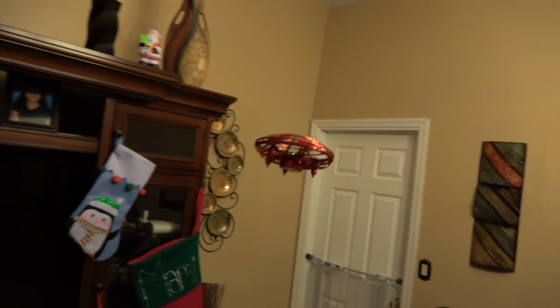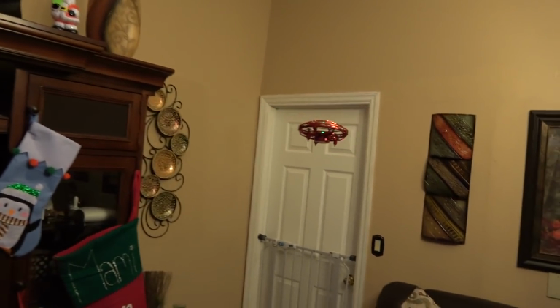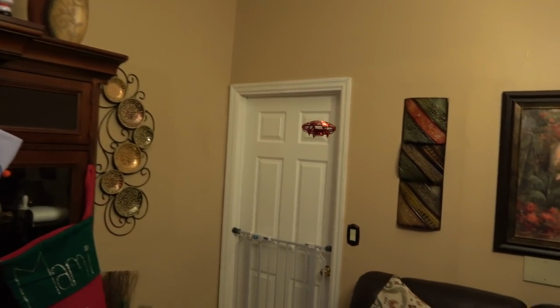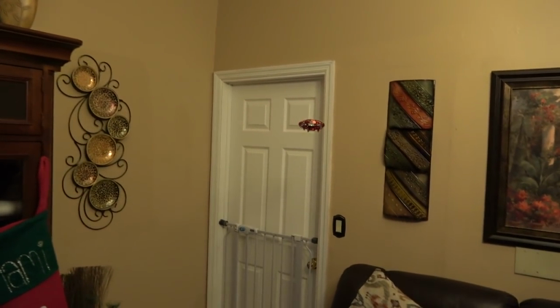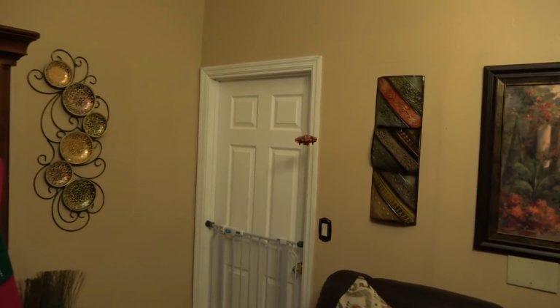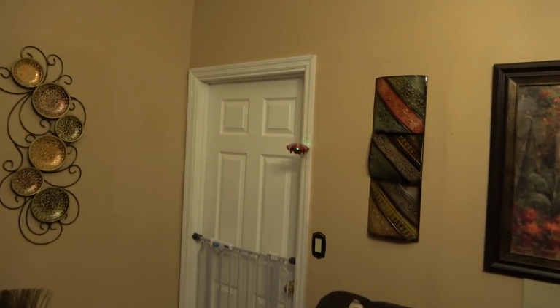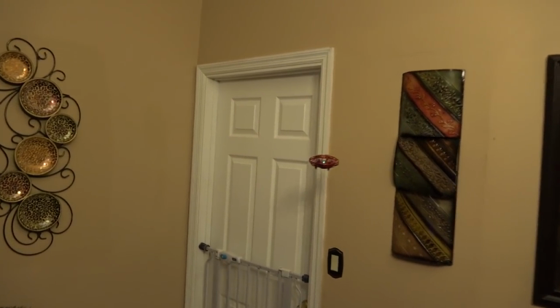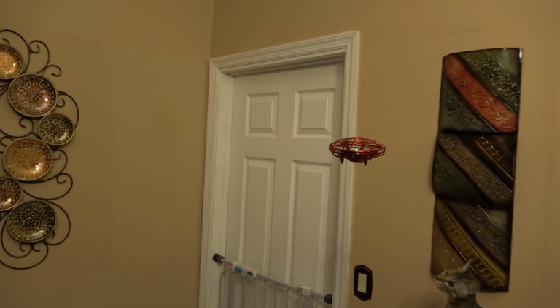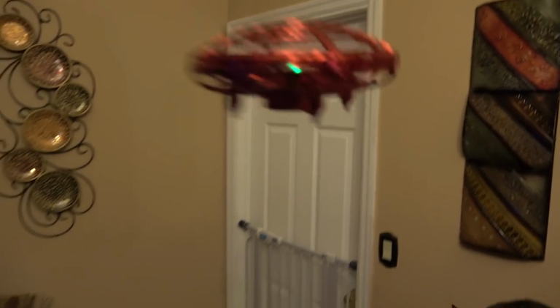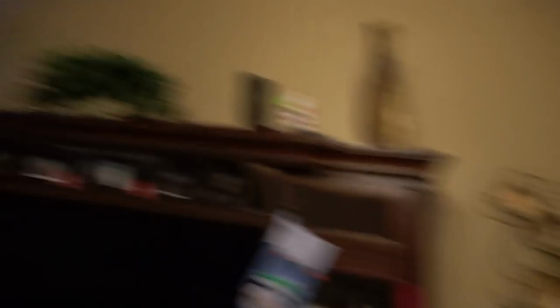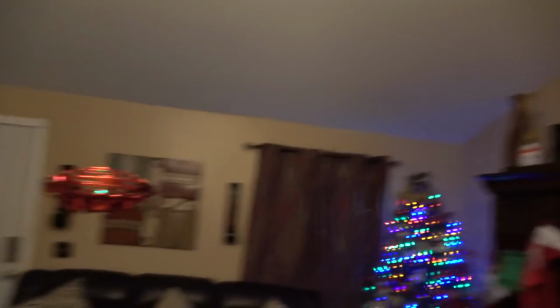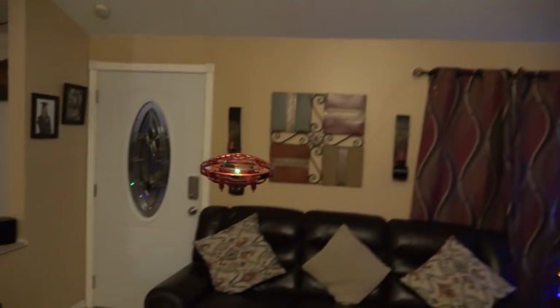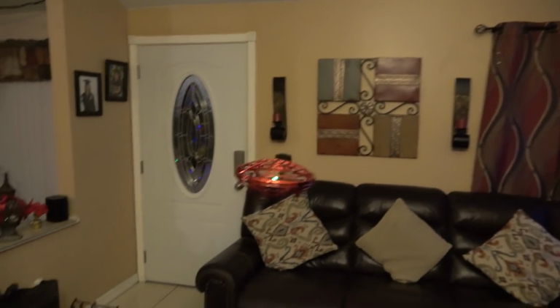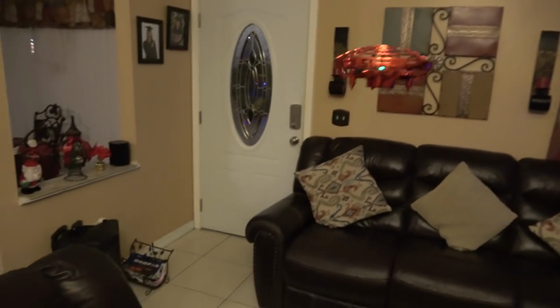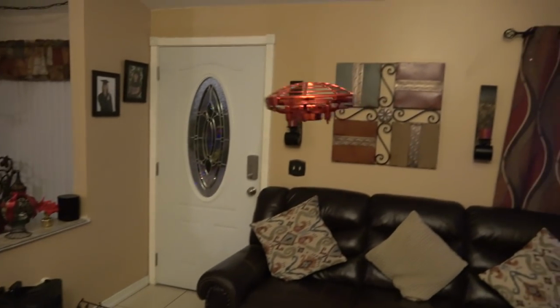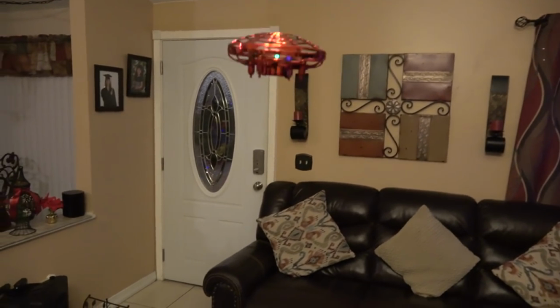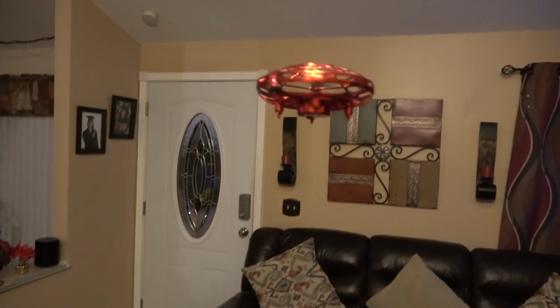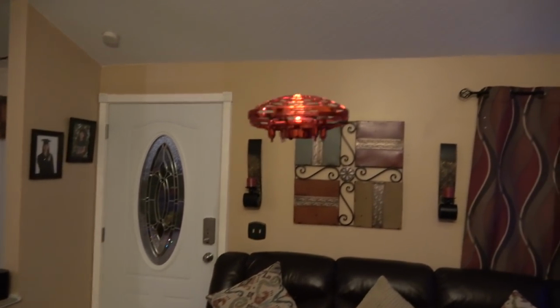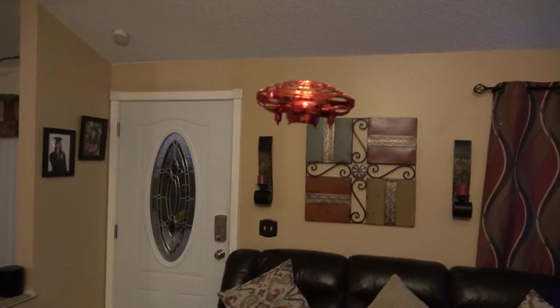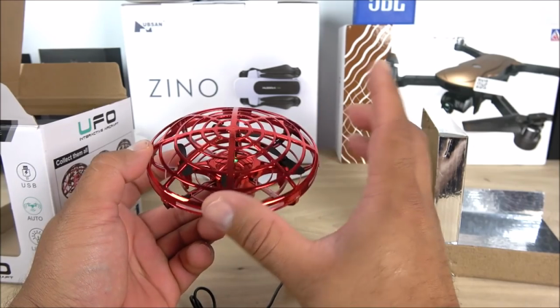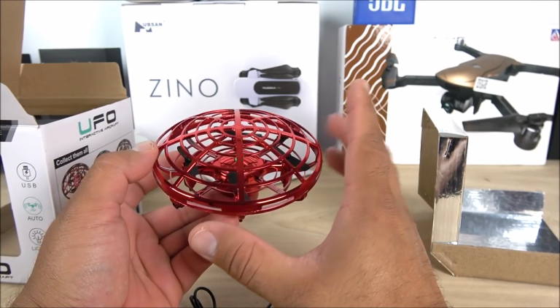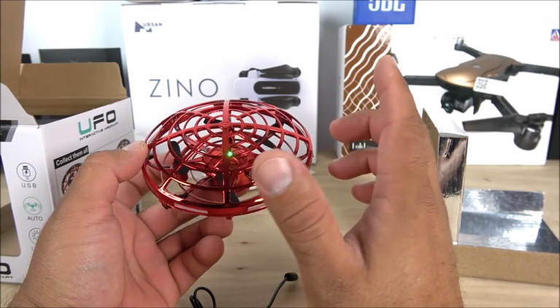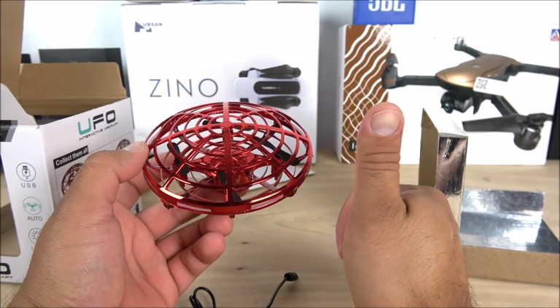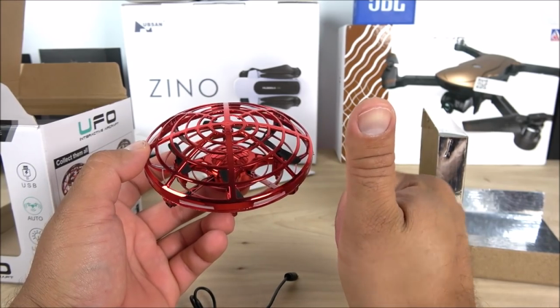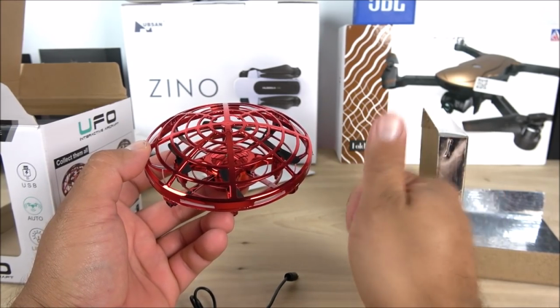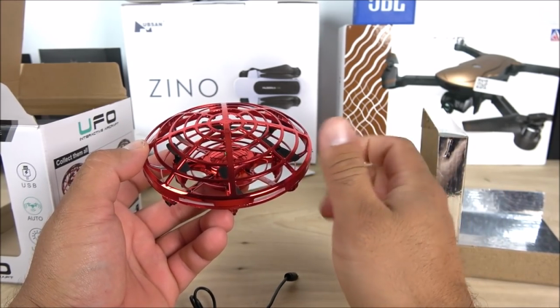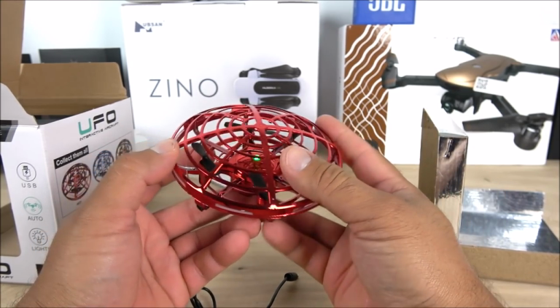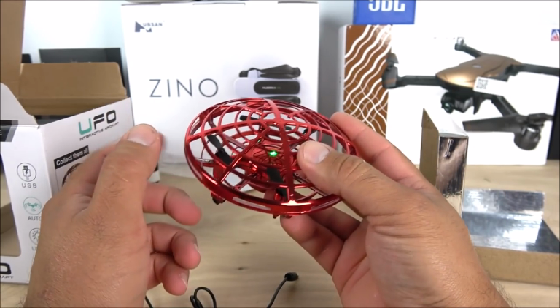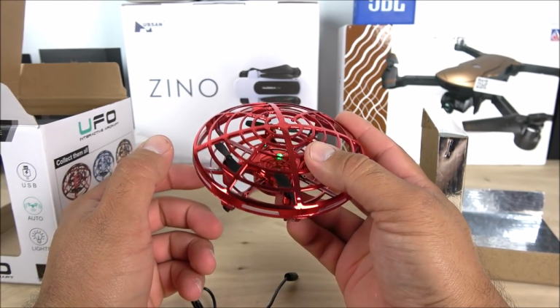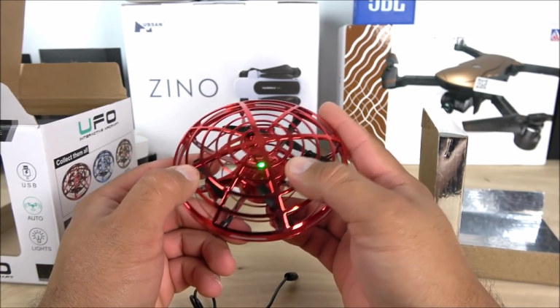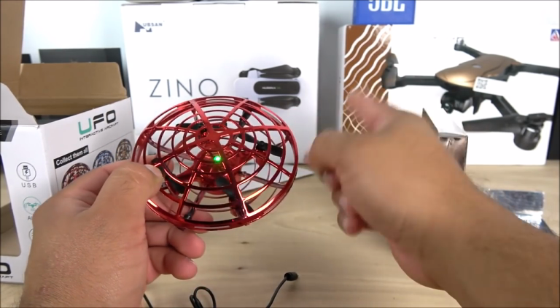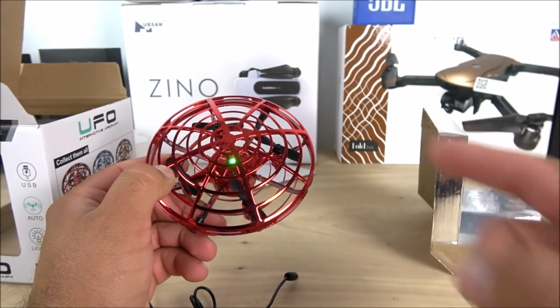Let me know in the comment section below what you think about this little UFO drone. Please don't forget to subscribe, hit that bell, remember there's a giveaway going on — don't miss it. Like the video, thank you for watching, and I'll see you guys on my next one.